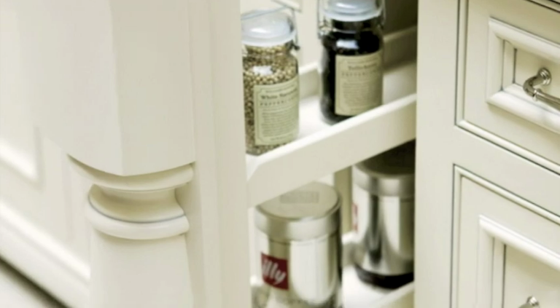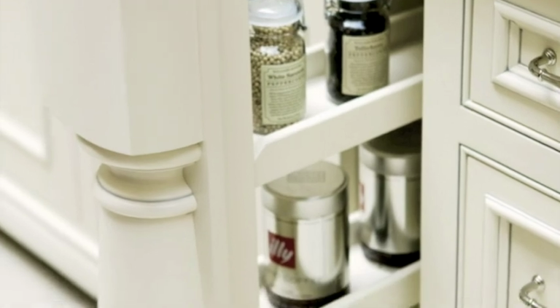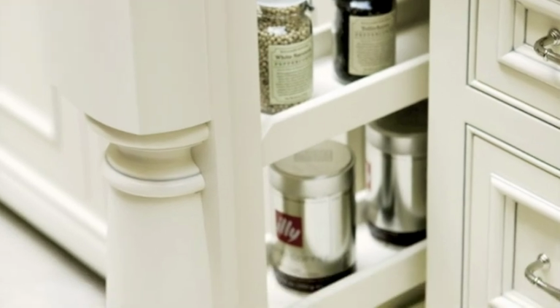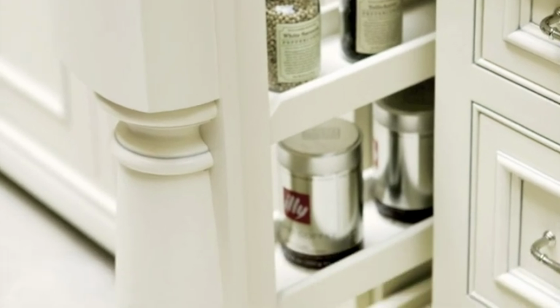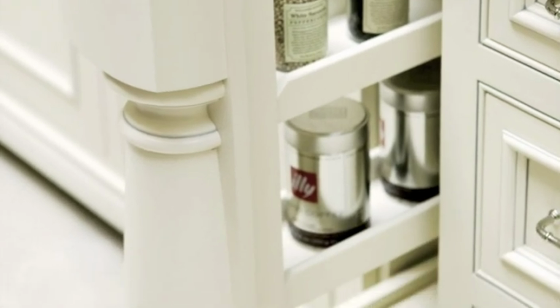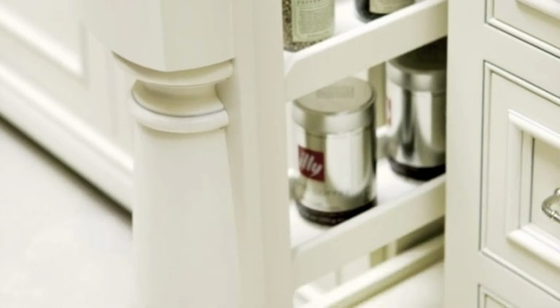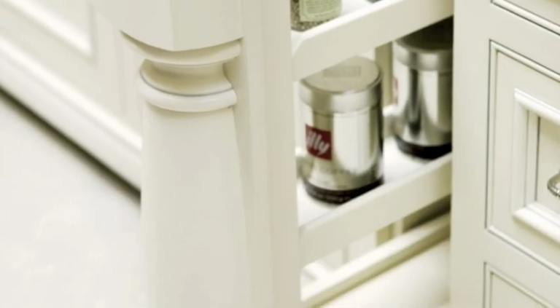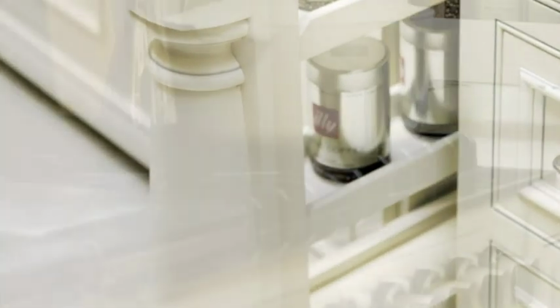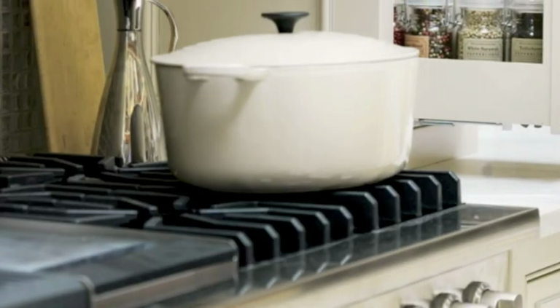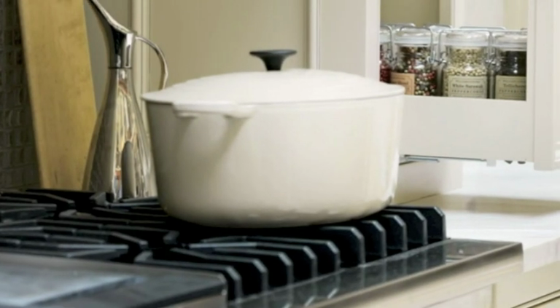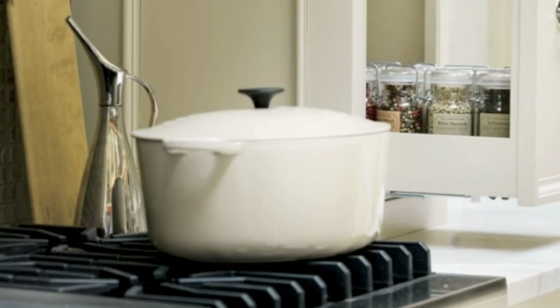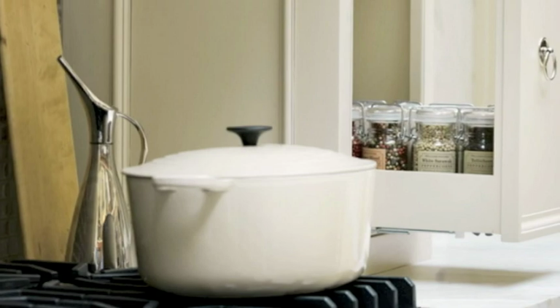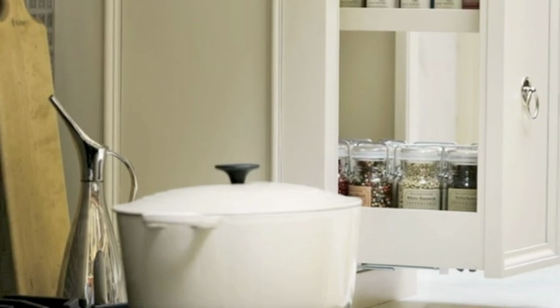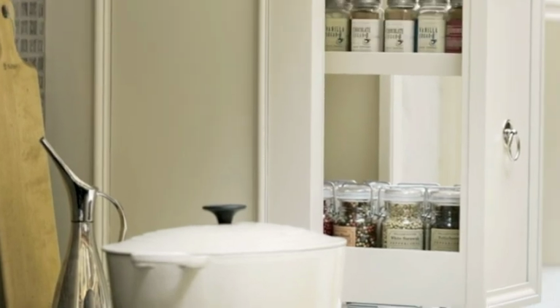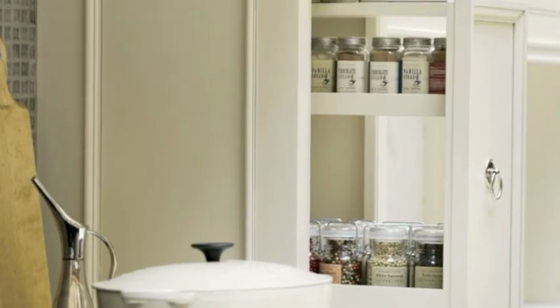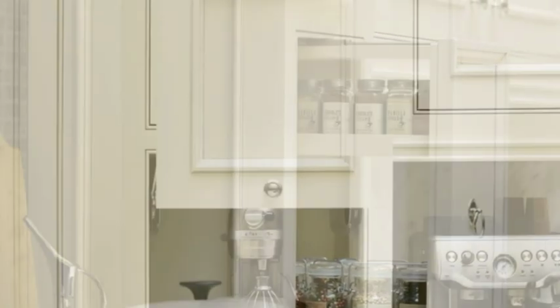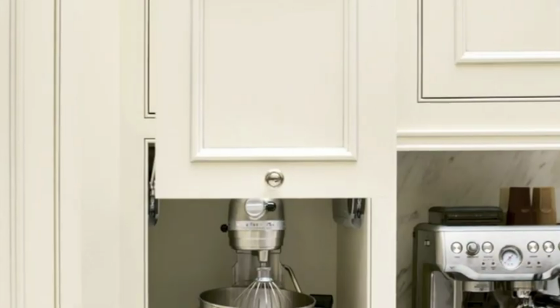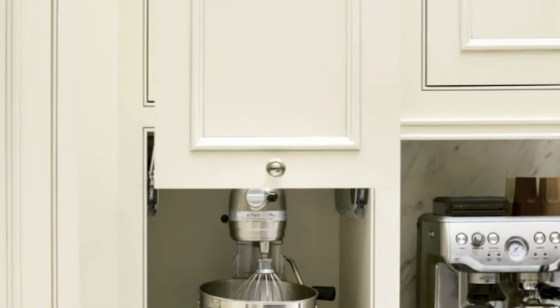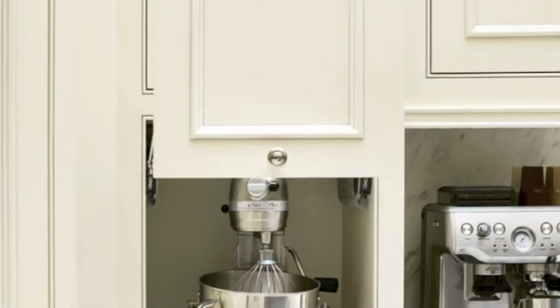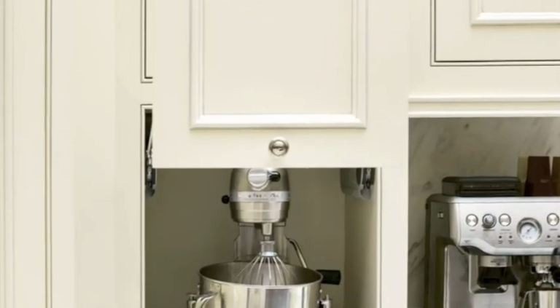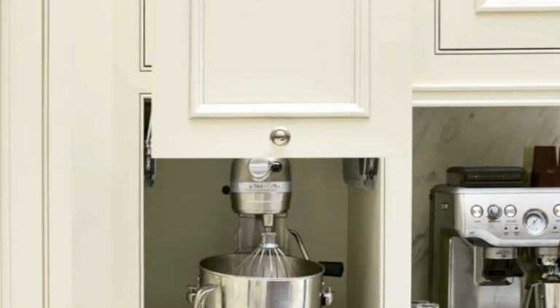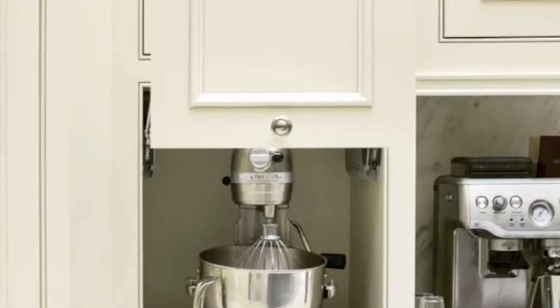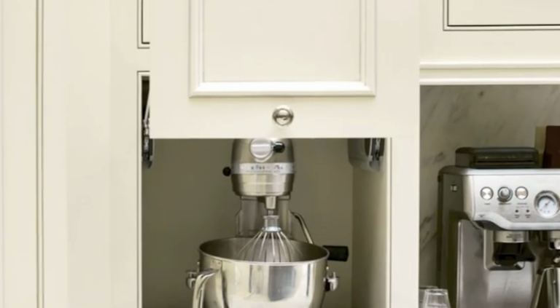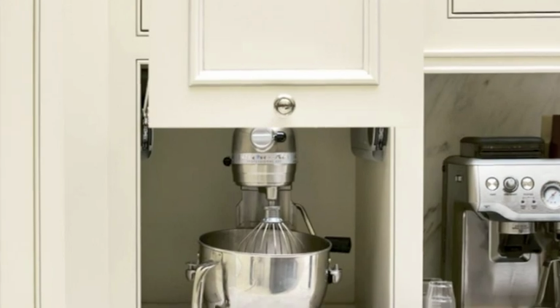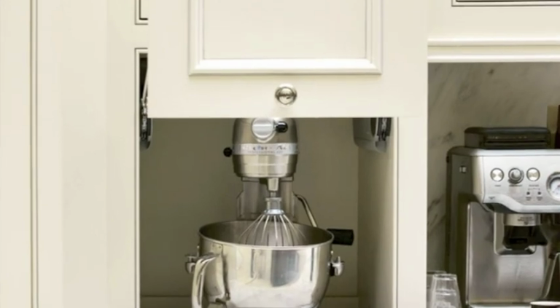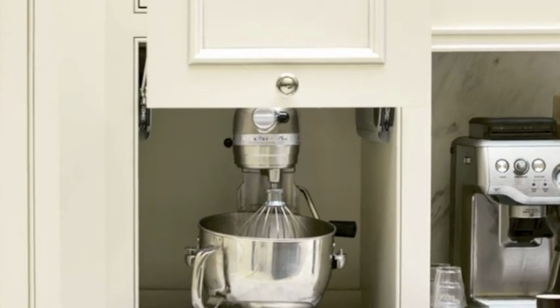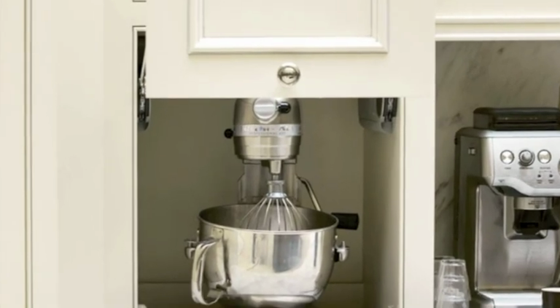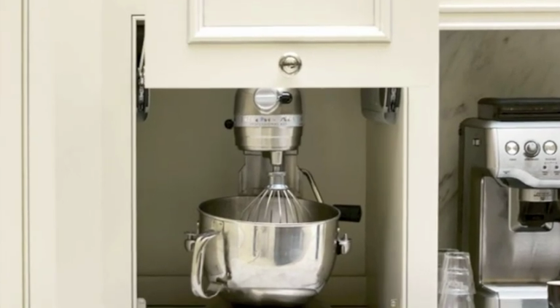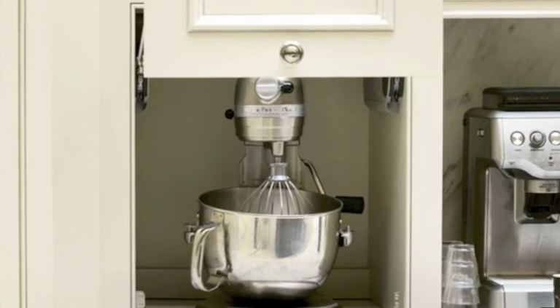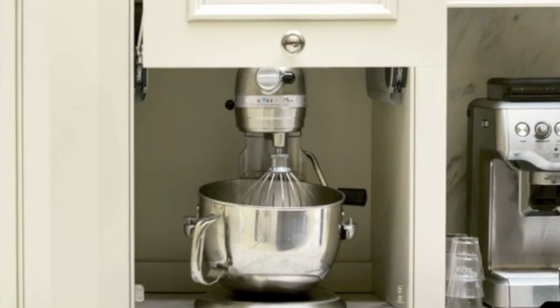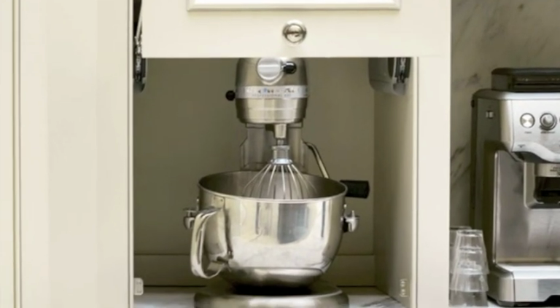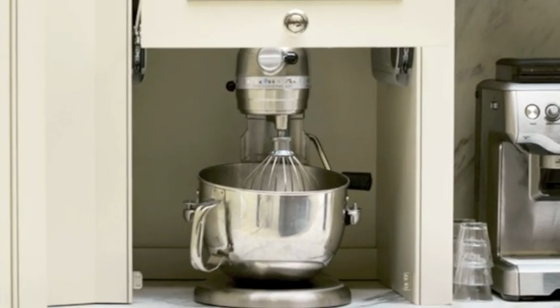Smart storage ideas were plentiful in the luxury kitchen, including areas hidden behind secret sliding doors. The appliance garage provided the perfect home for this mixer, but could also be home to a variety of small appliances, including a toaster, blender, or coffee maker.